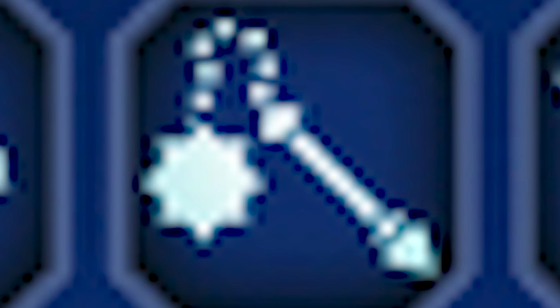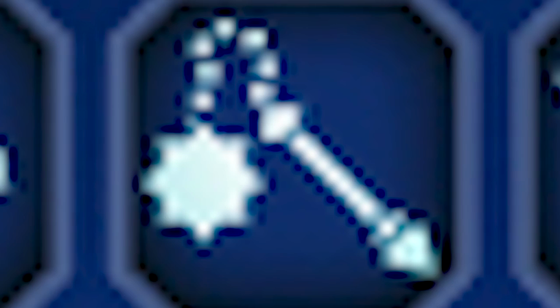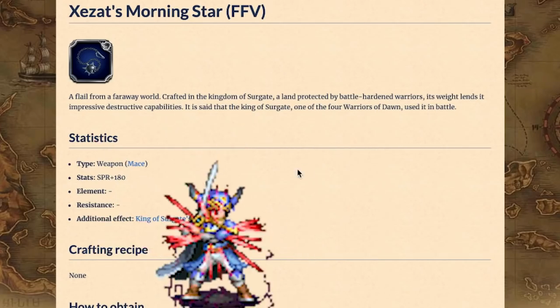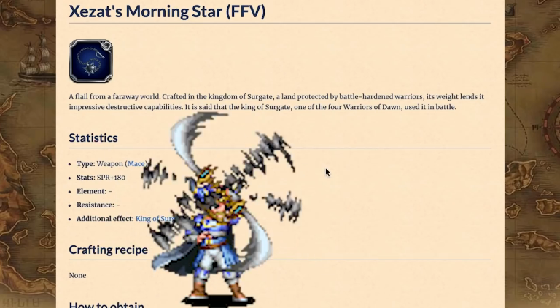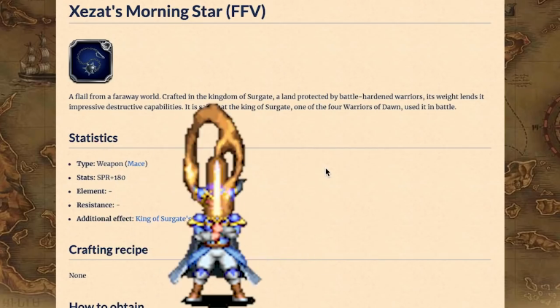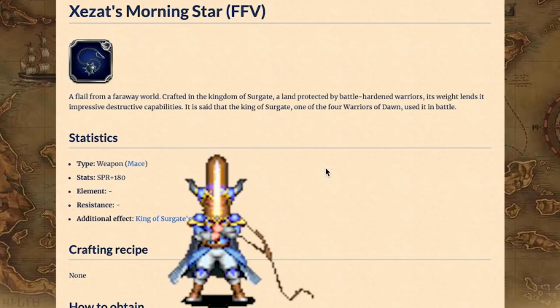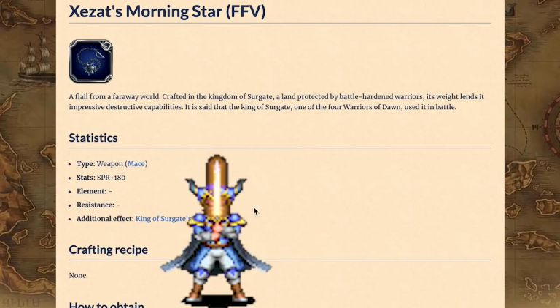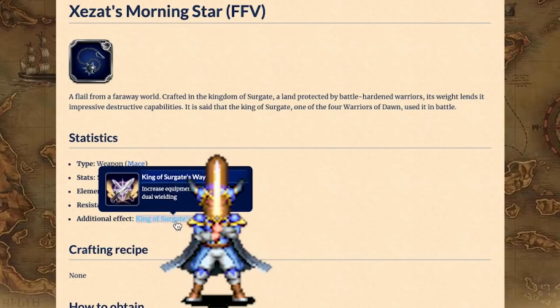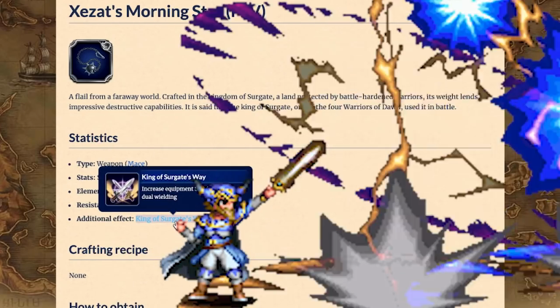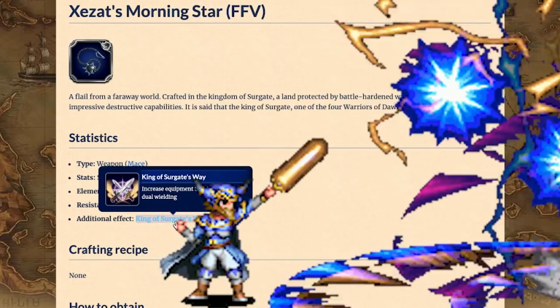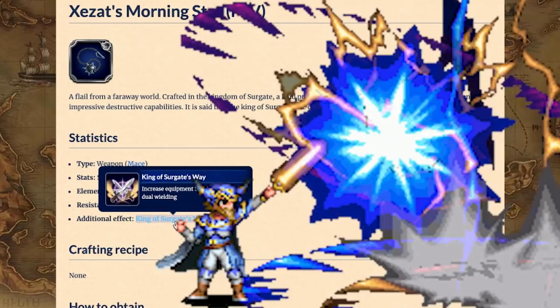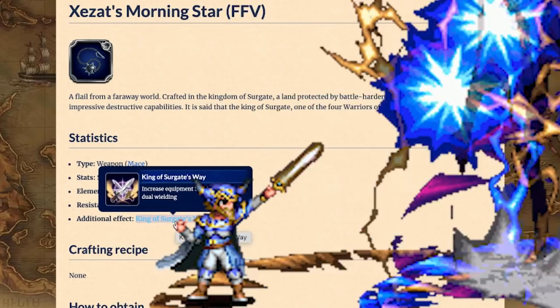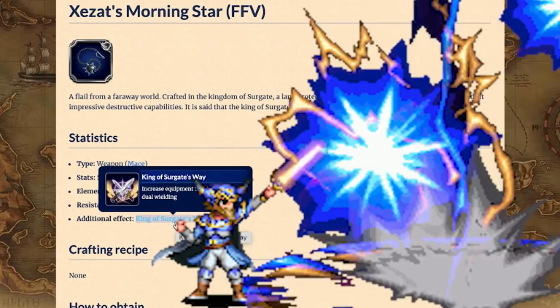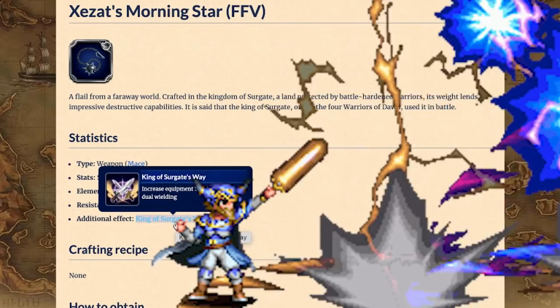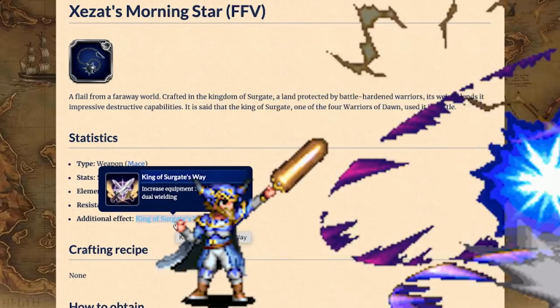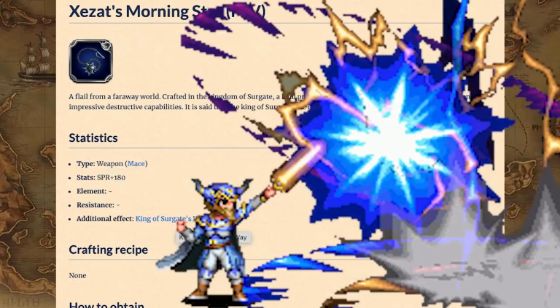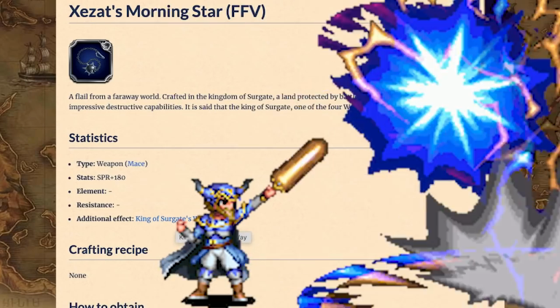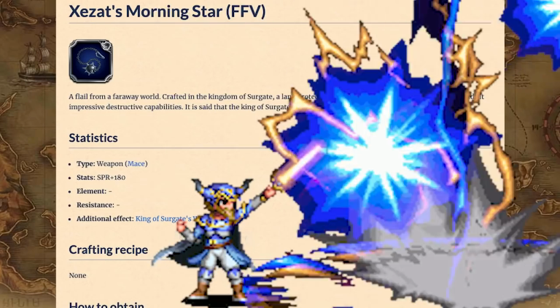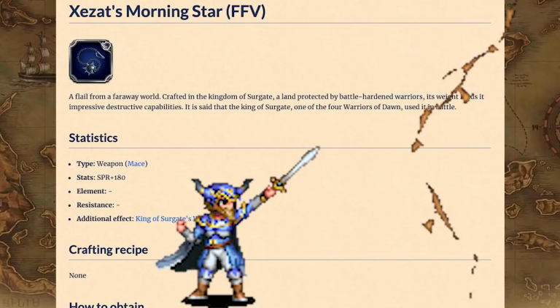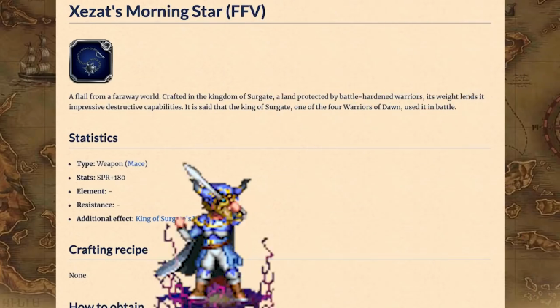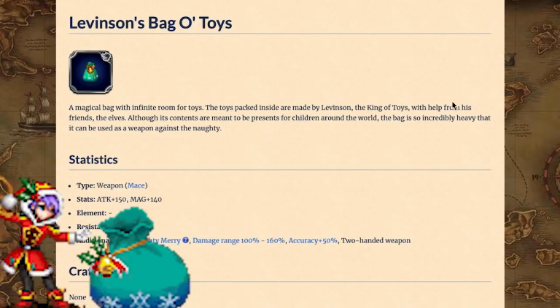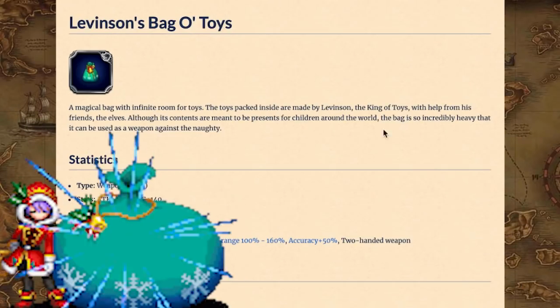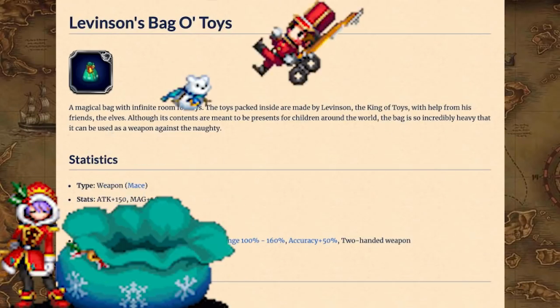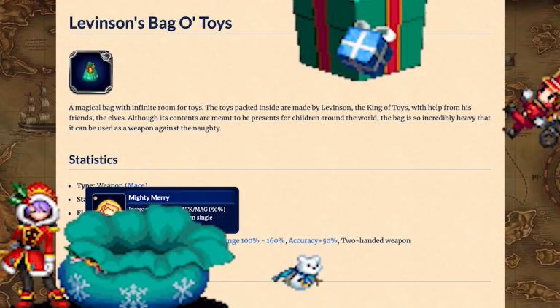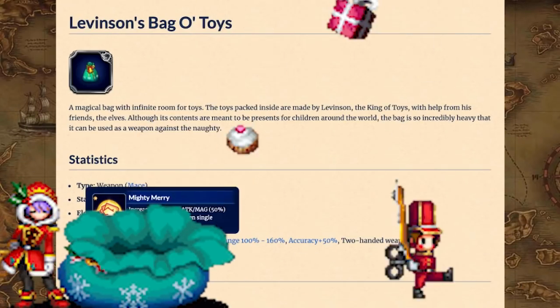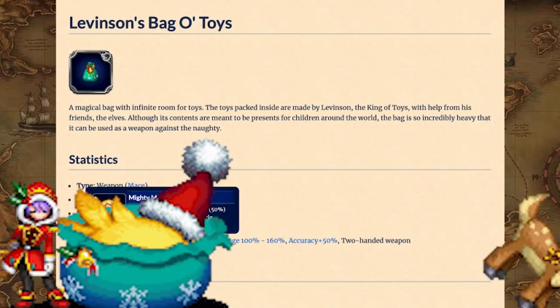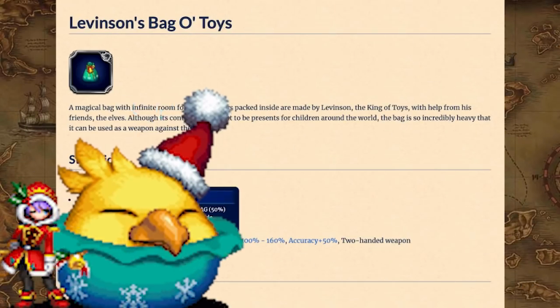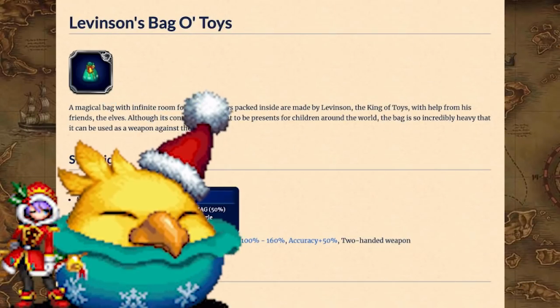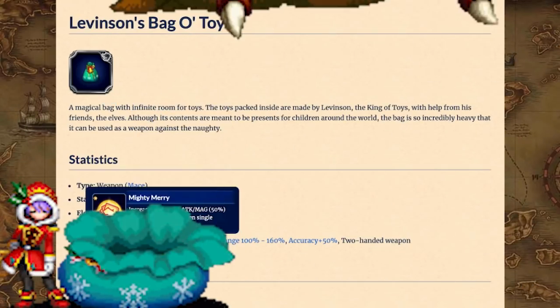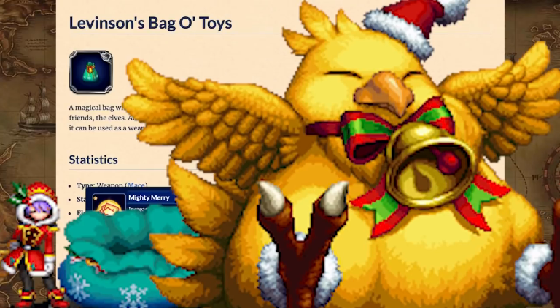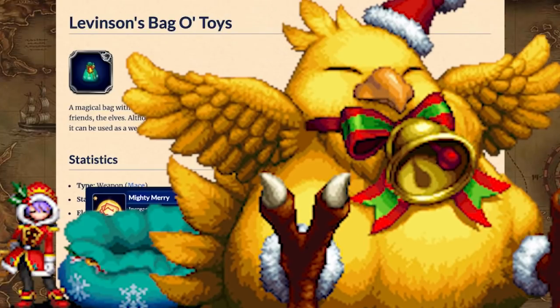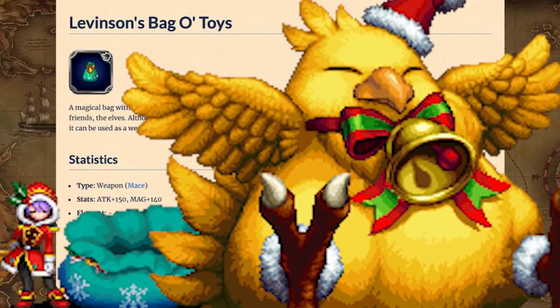Maces. We recently got a second Super Trustmaster reward mace, ZZAT's Morning Star, which is great for boosting Spirit. The other one, Levison's Bag of Toys, doesn't really have any contenders, so first place by default.